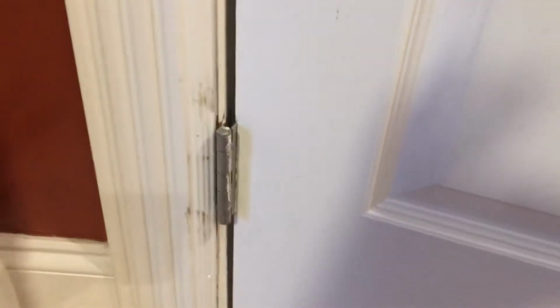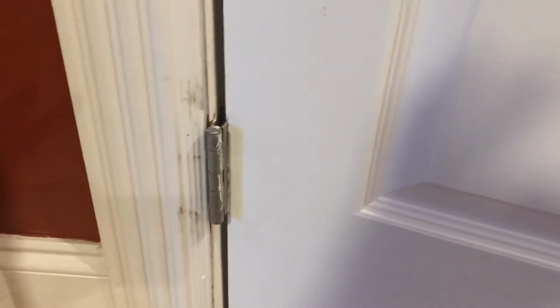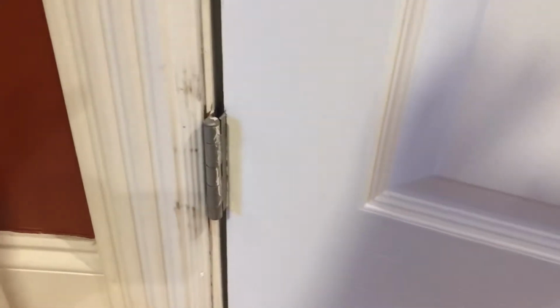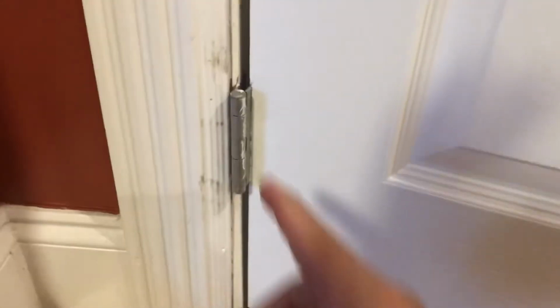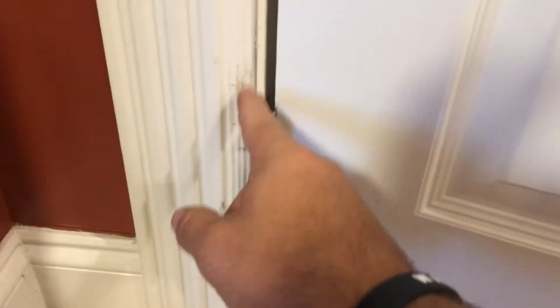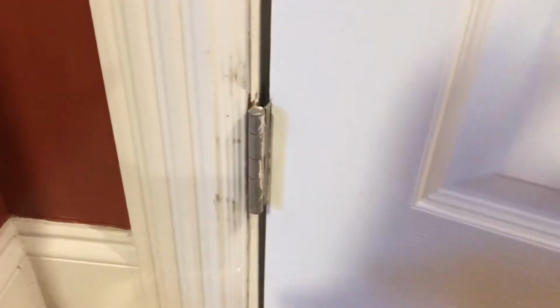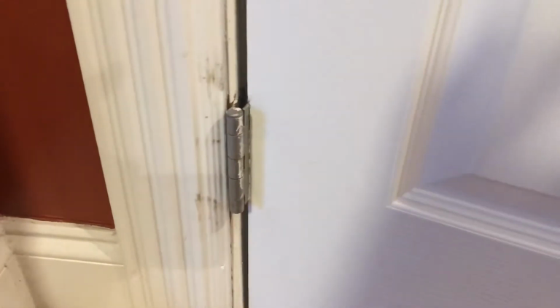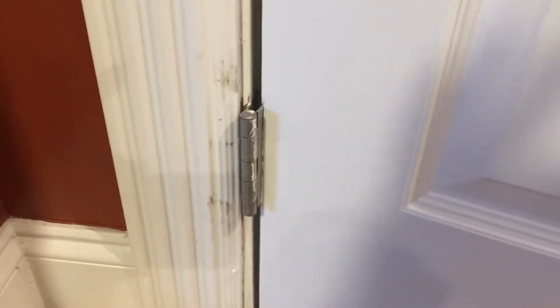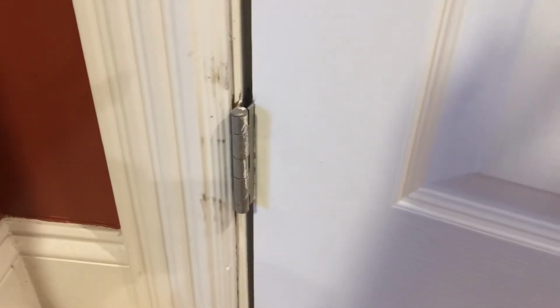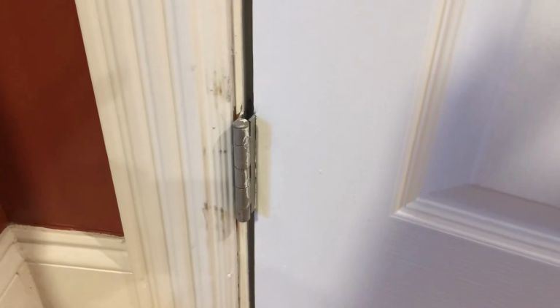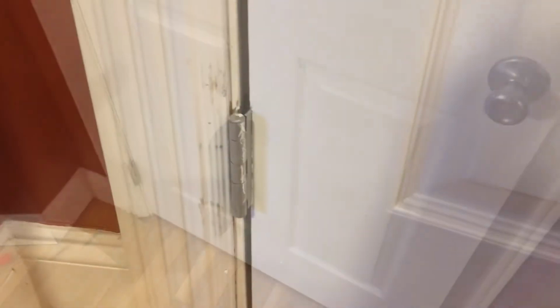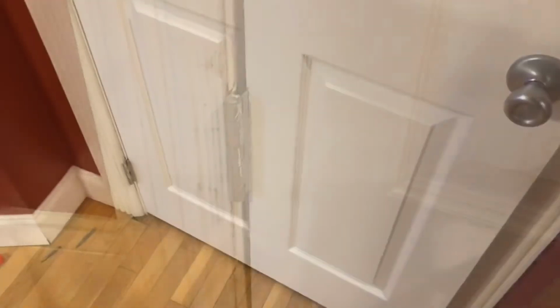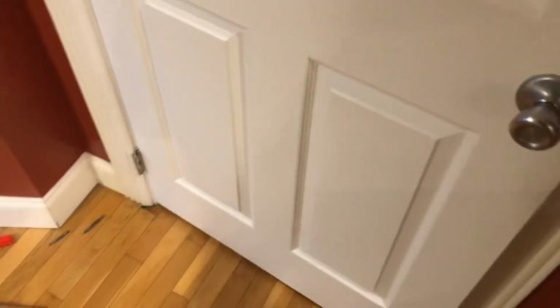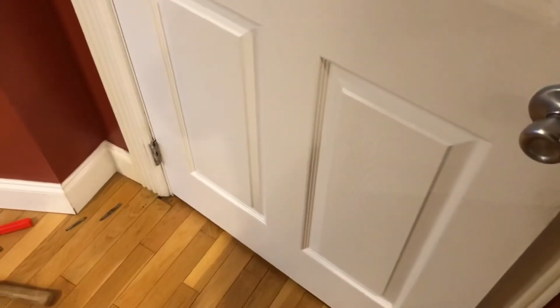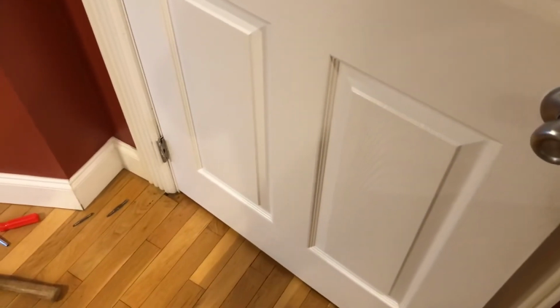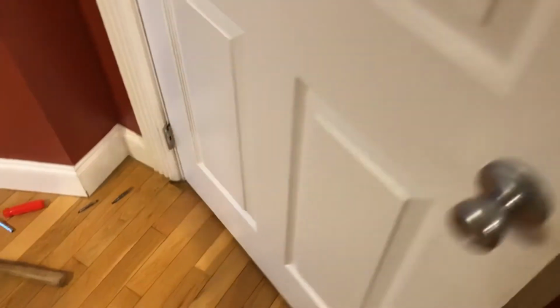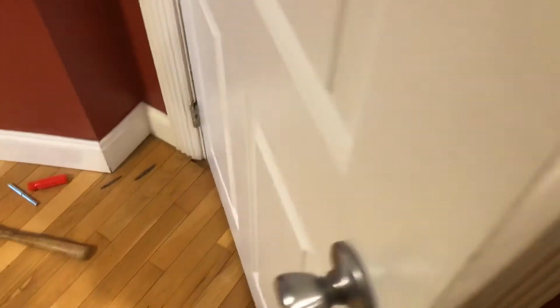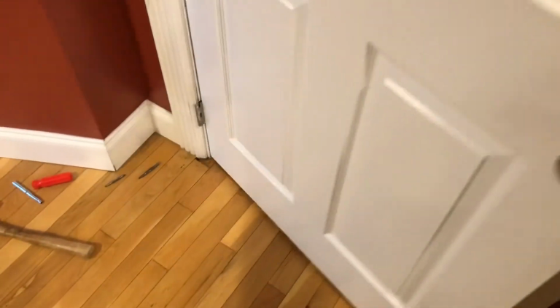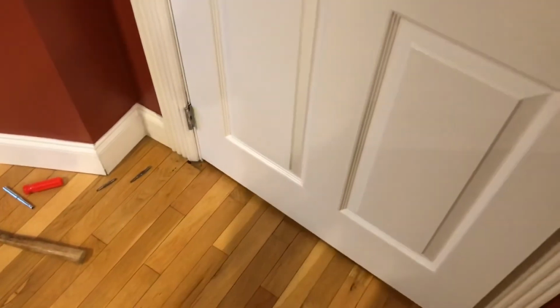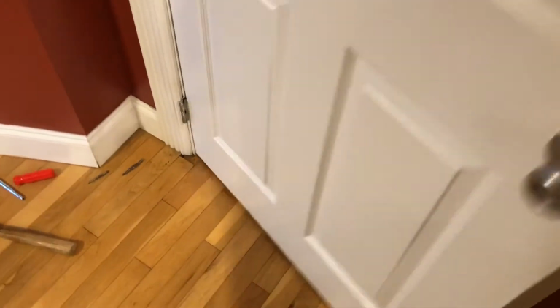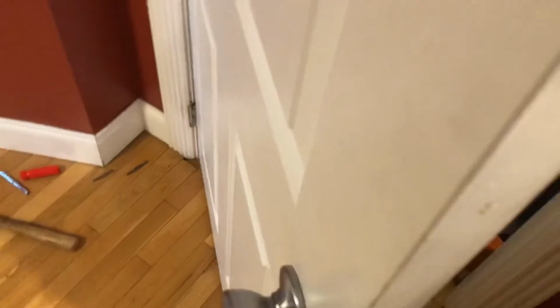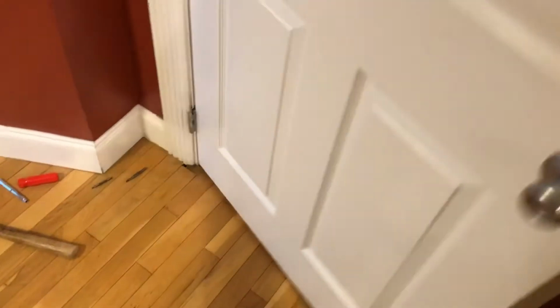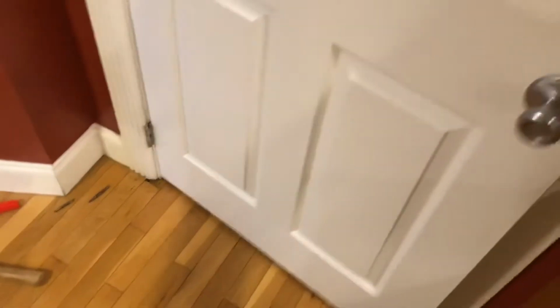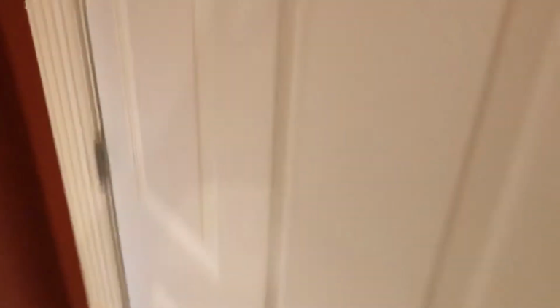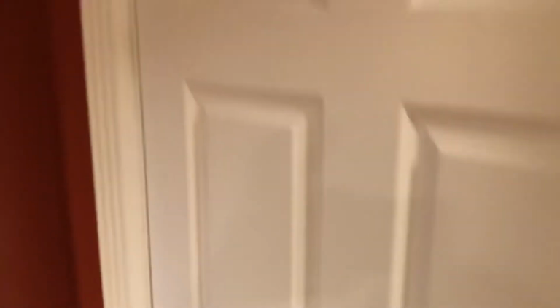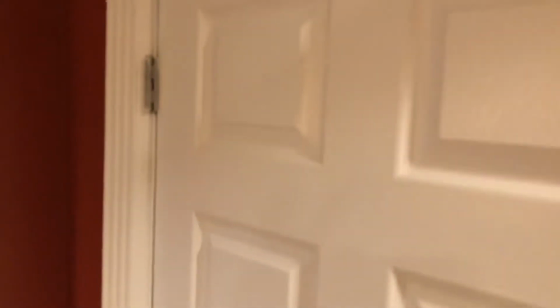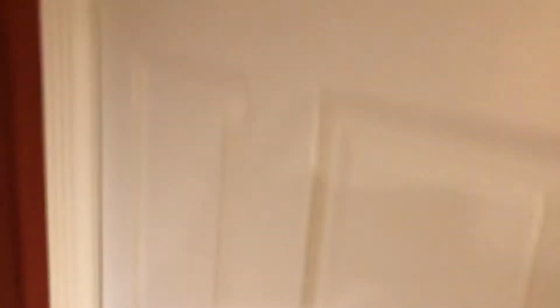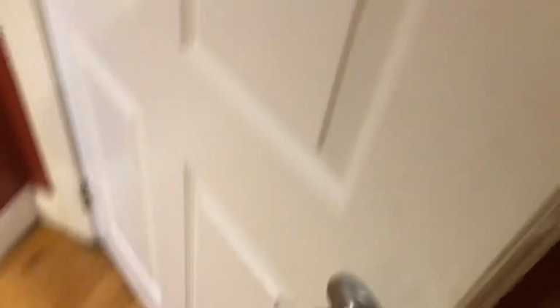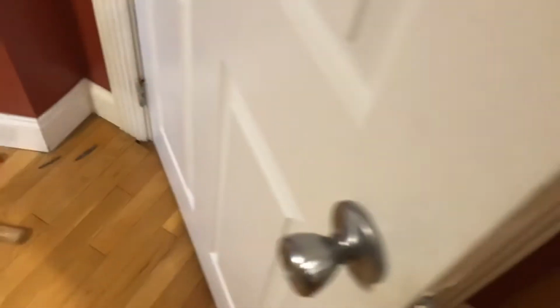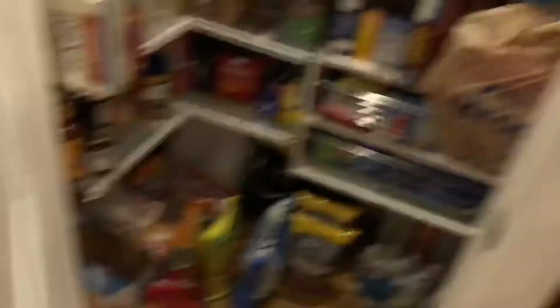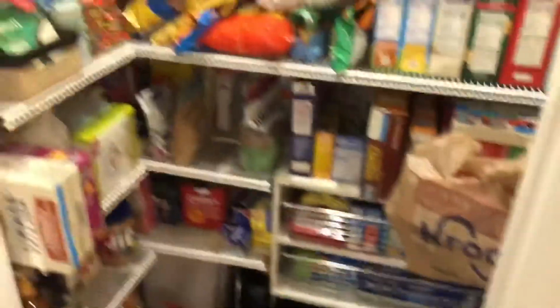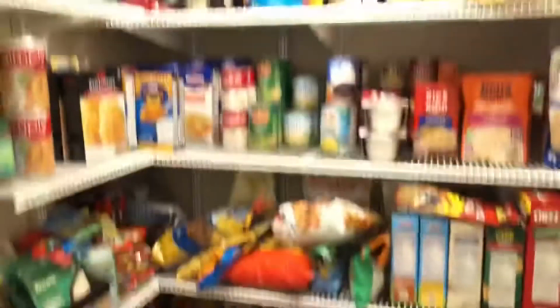Take a rag and wipe all that up — your wife will get on you about that too. And voila, no more squeaks! Now your wife can't hear you getting in to get the goodies.